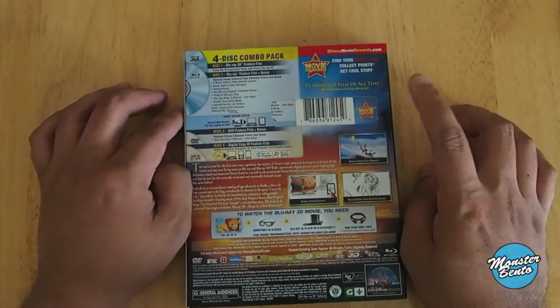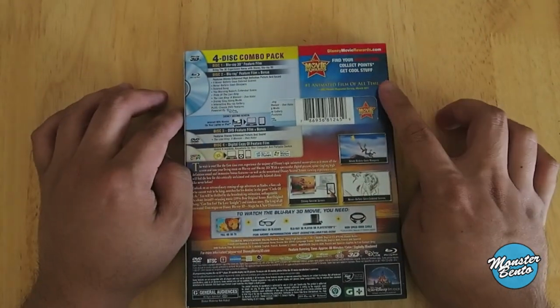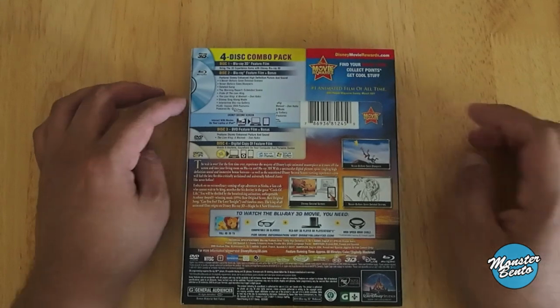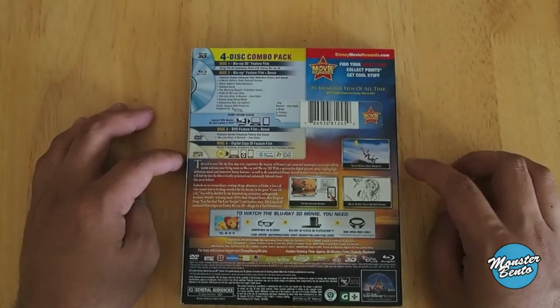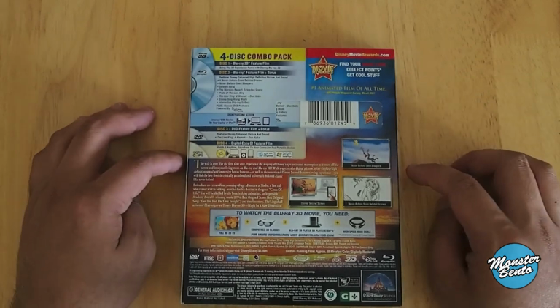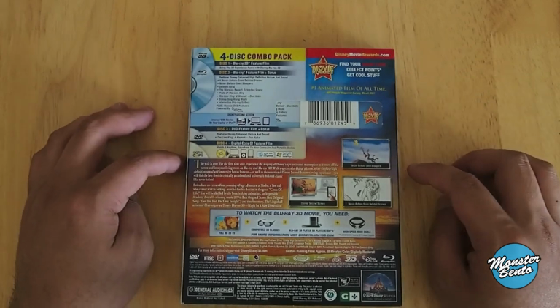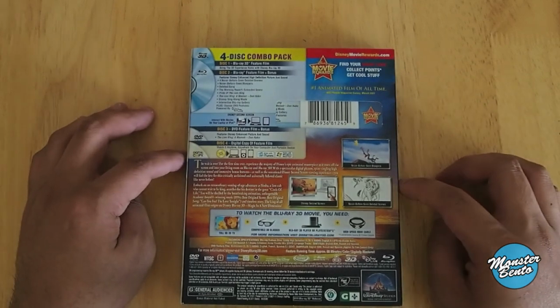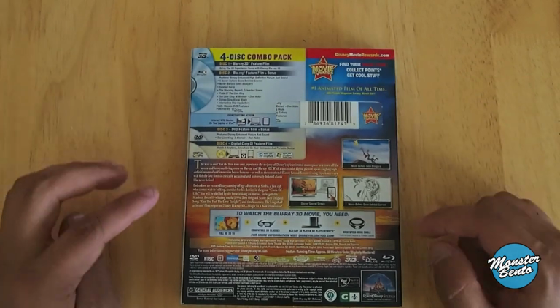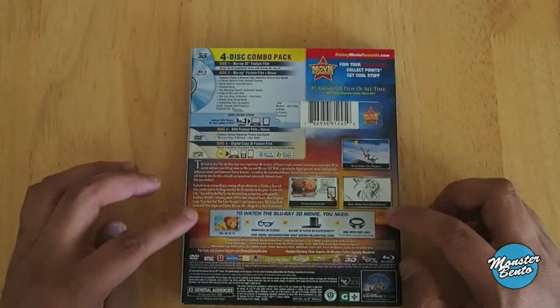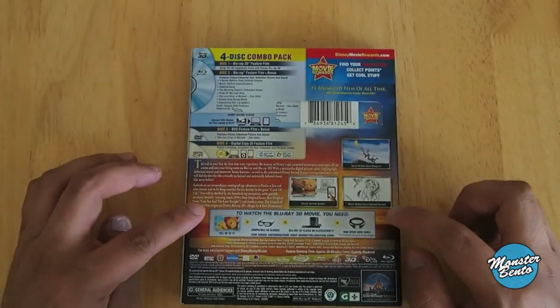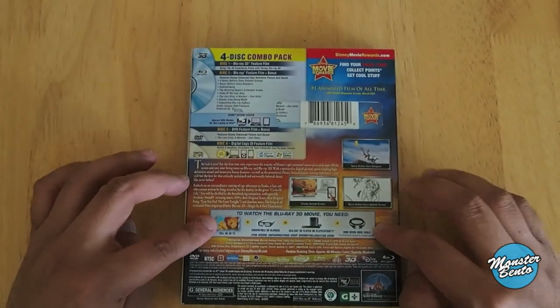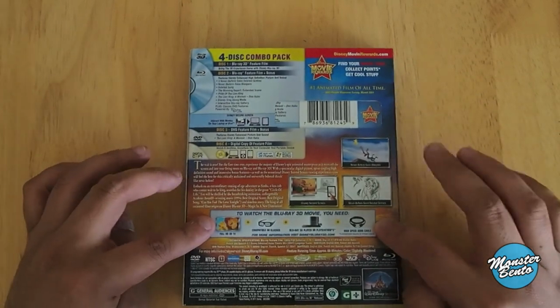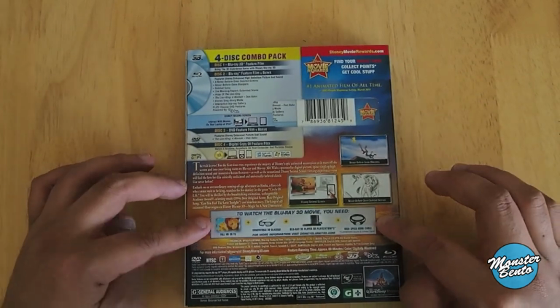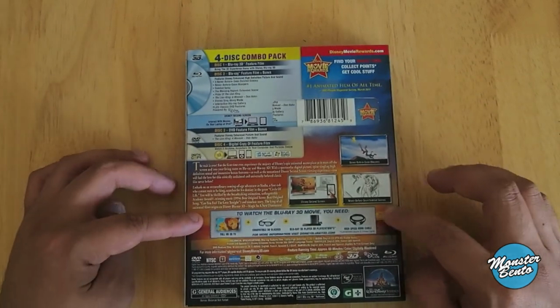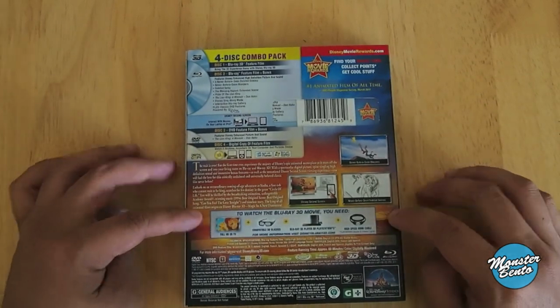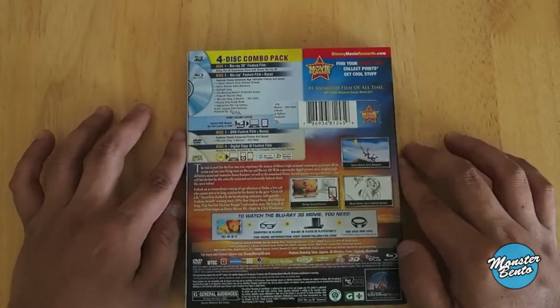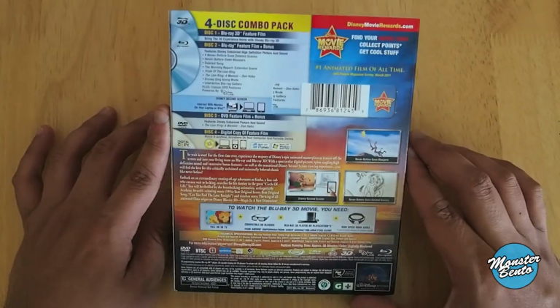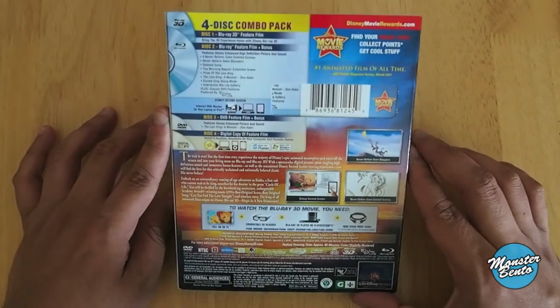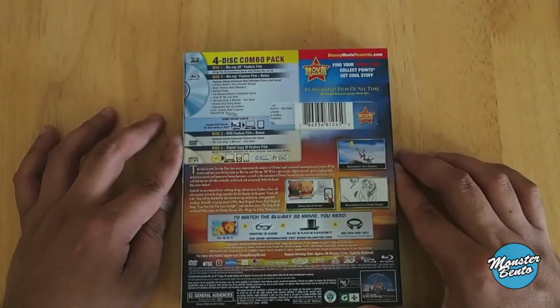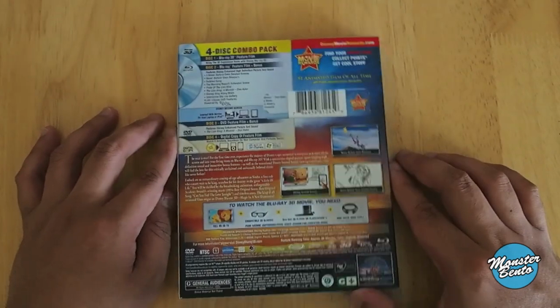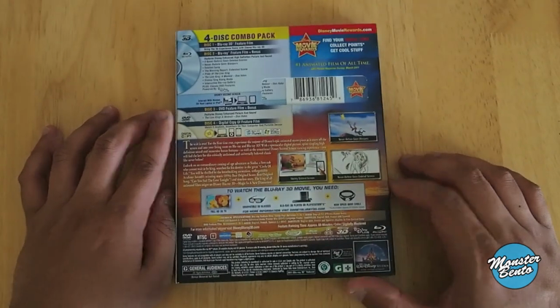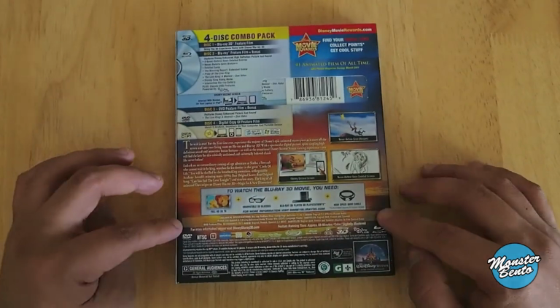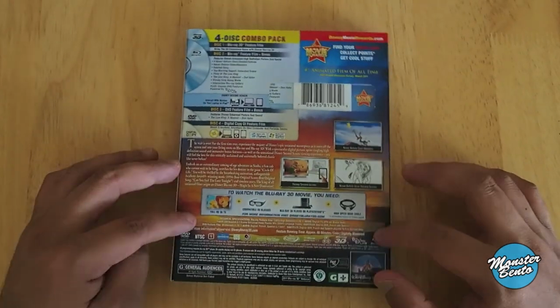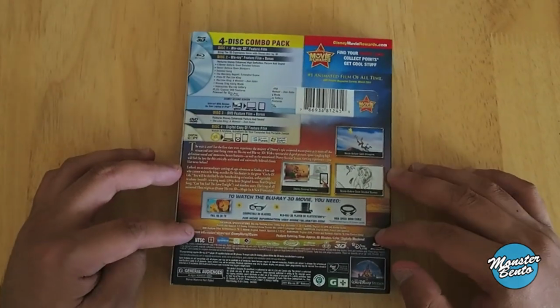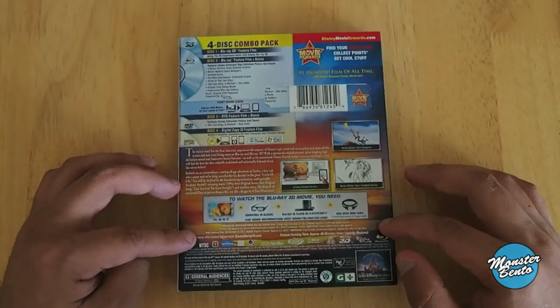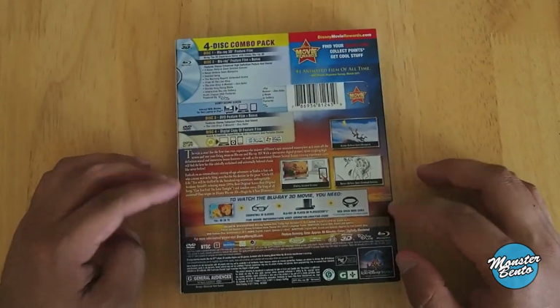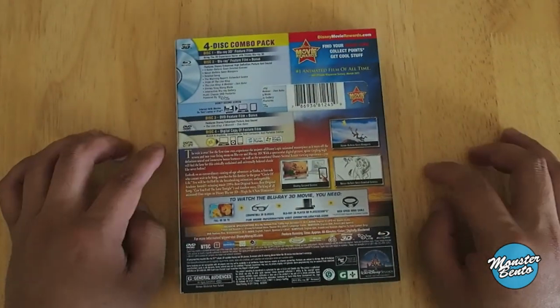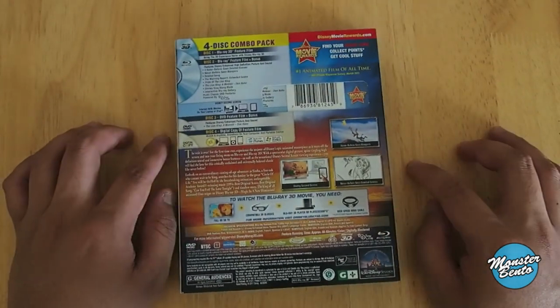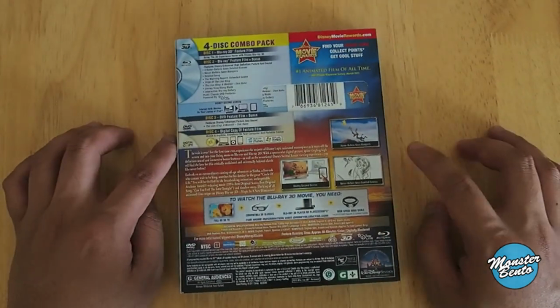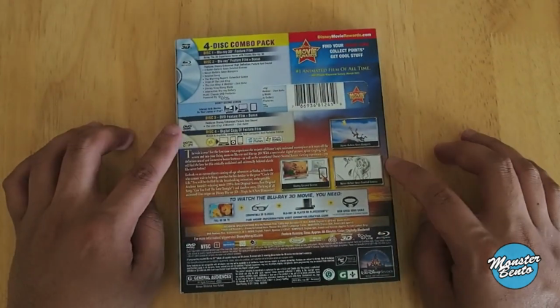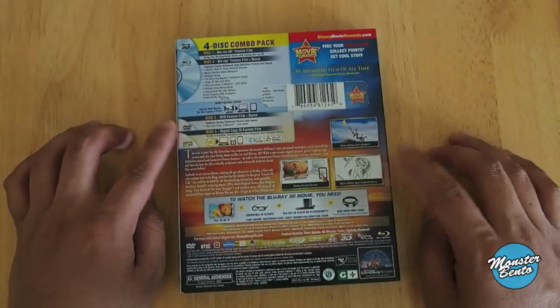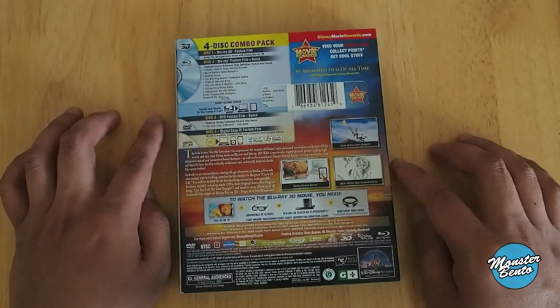Of course you get a Disney Movie Rewards Code. And here is a little checklist of what you need to have to watch it on Blu-ray 3D. And right below it, this little bar has the text specs for each disc.